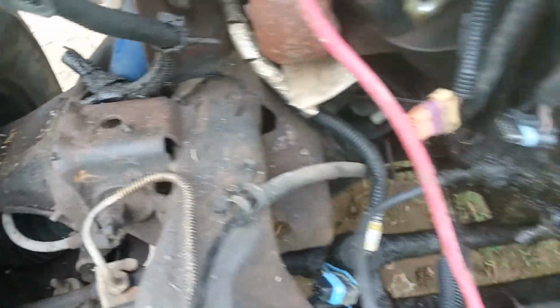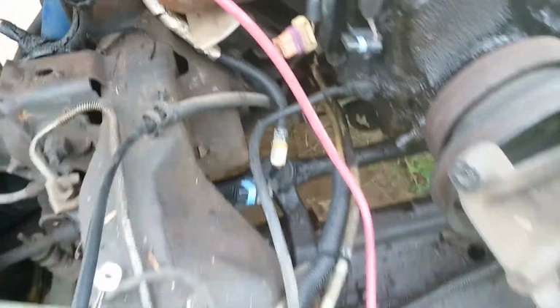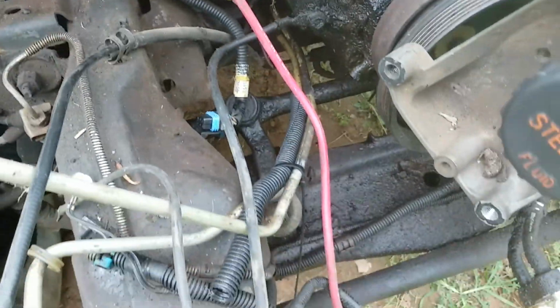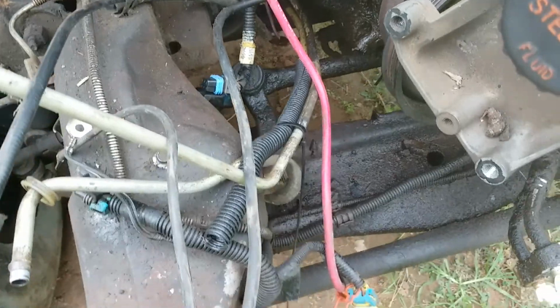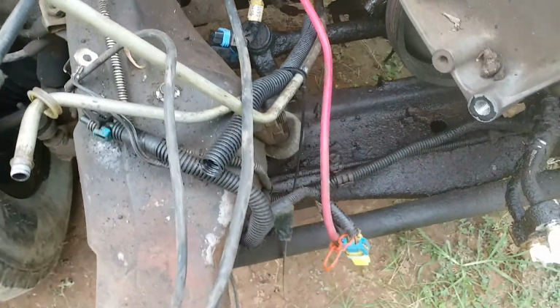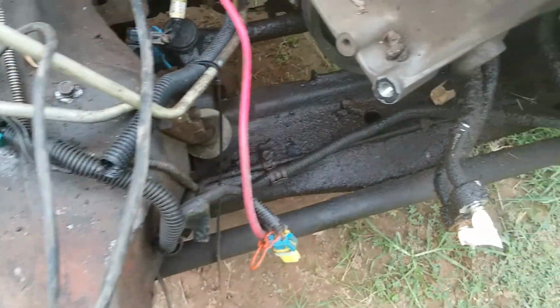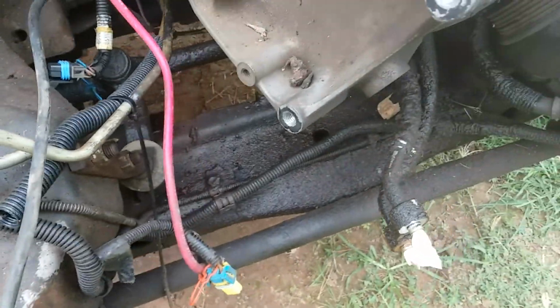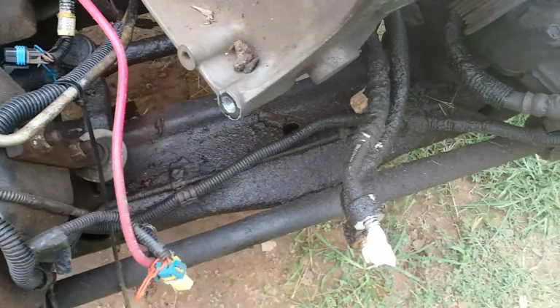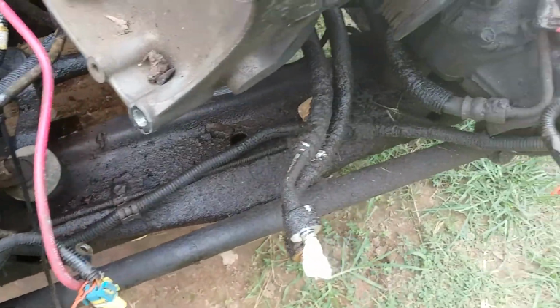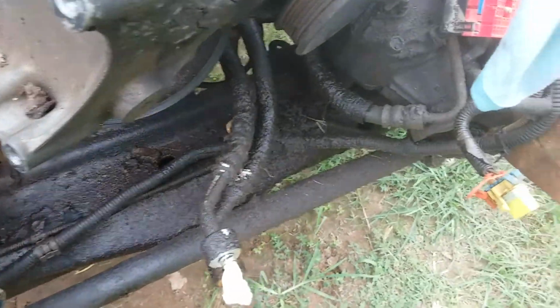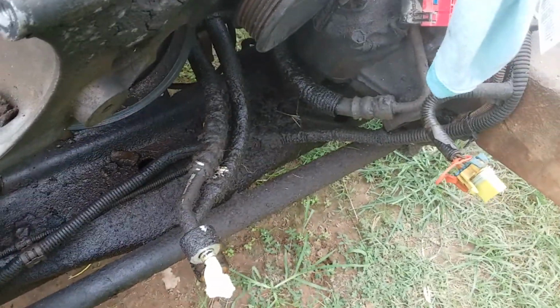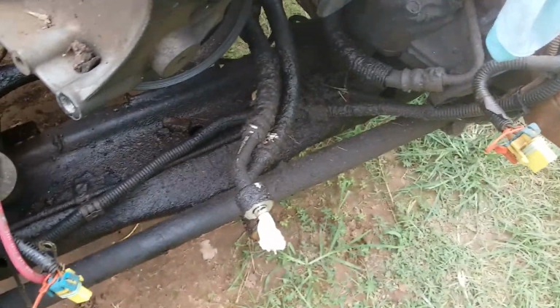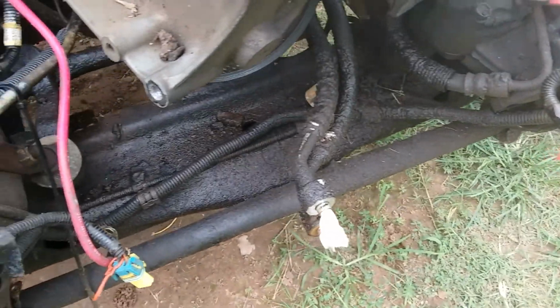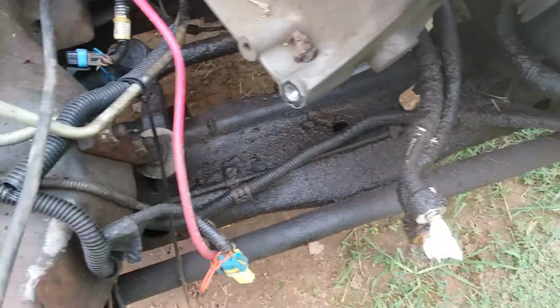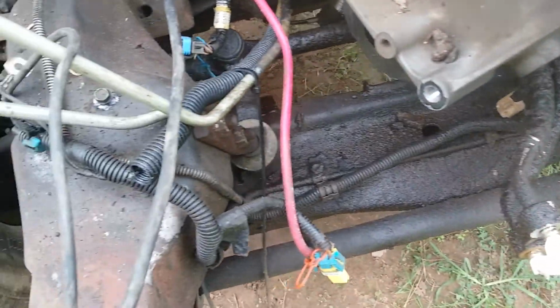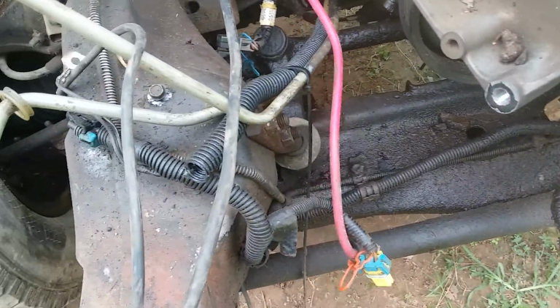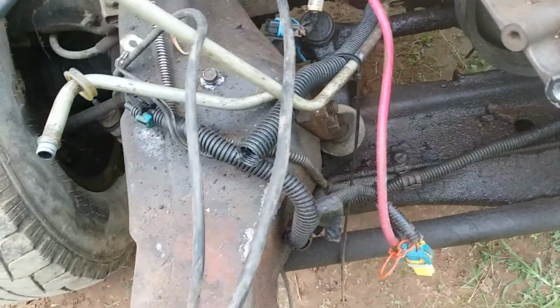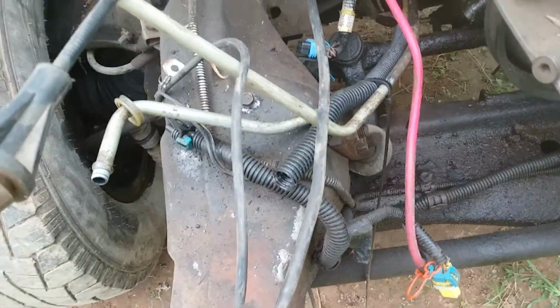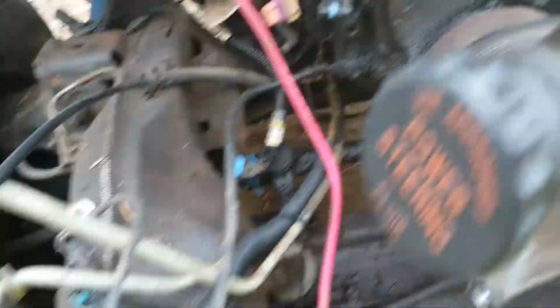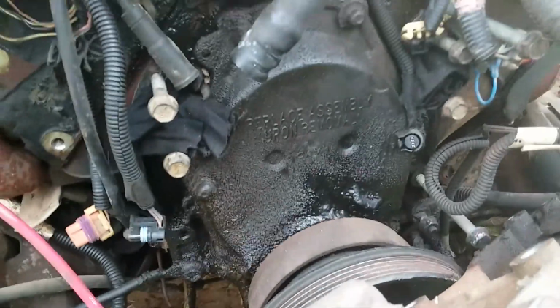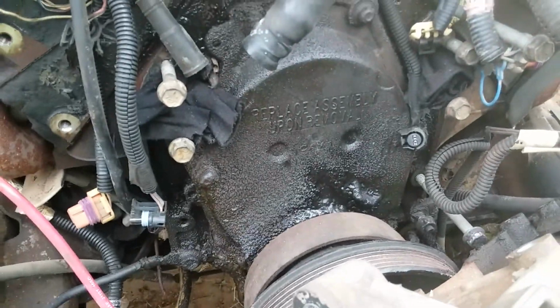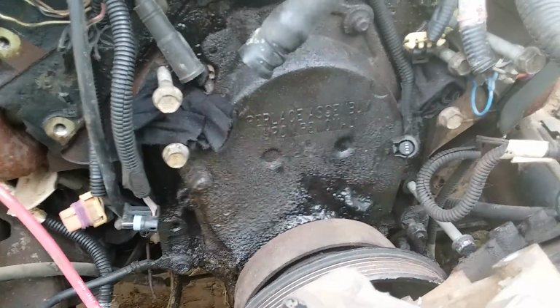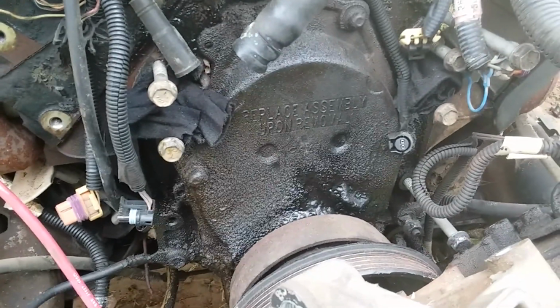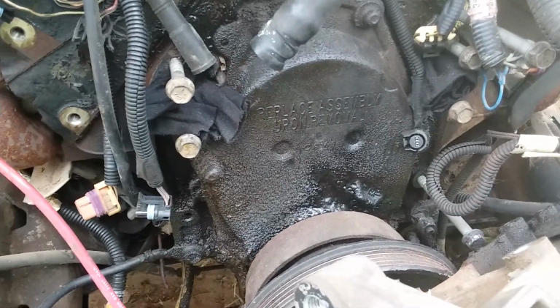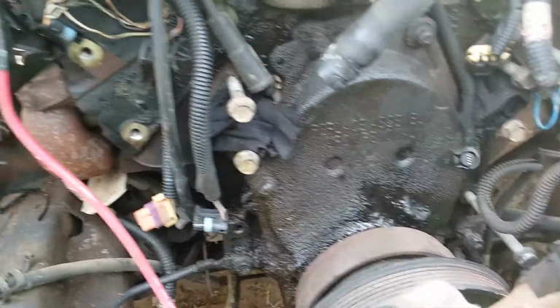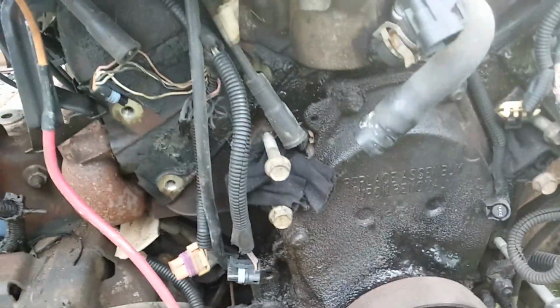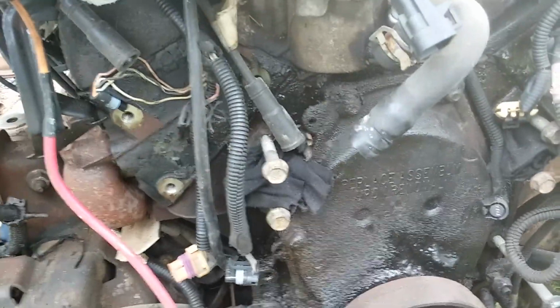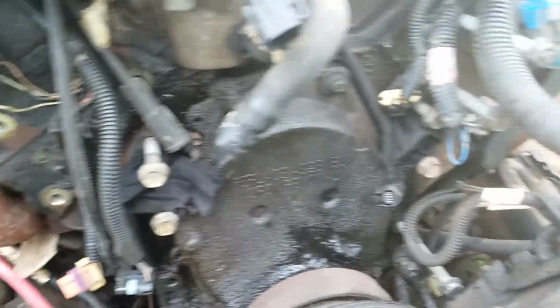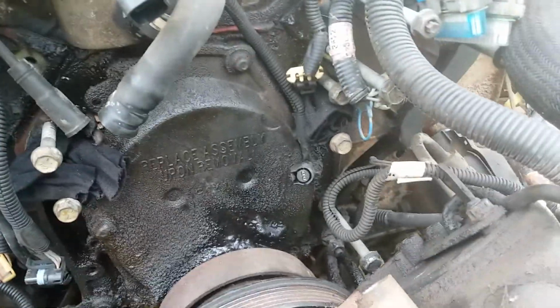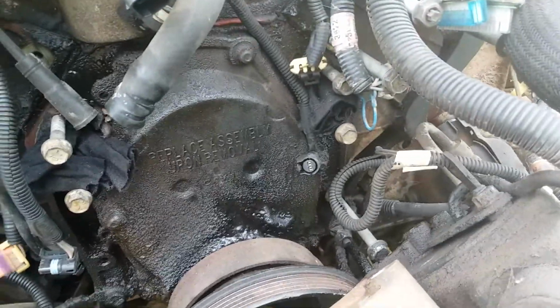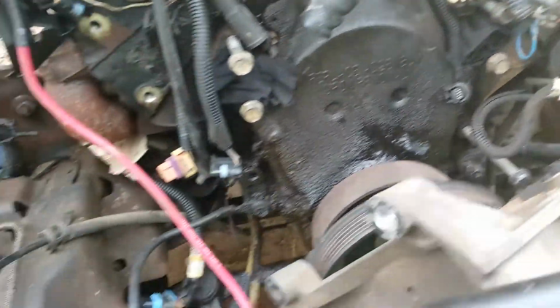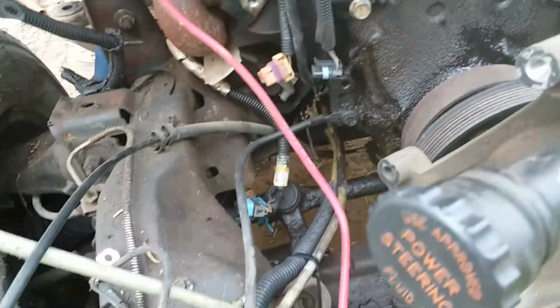This has got the GM anti-corrosion system on it, so none of this stuff will ever rust. I mean, look at that — that is some great anti-corrosion protection right there.